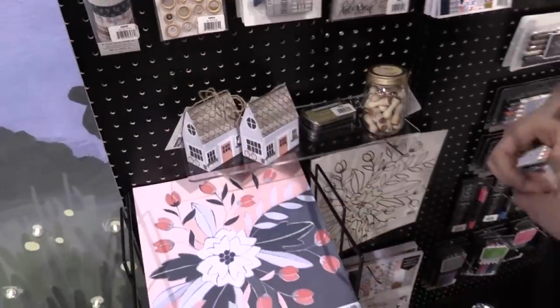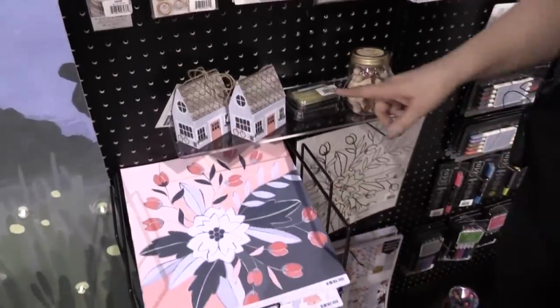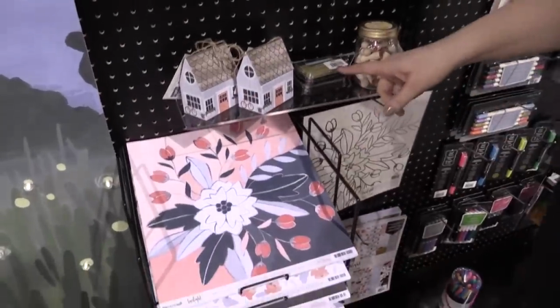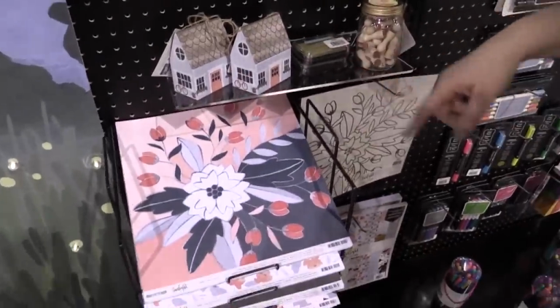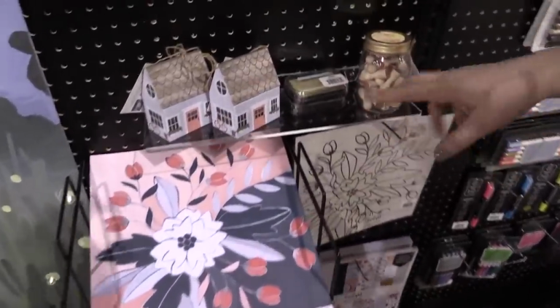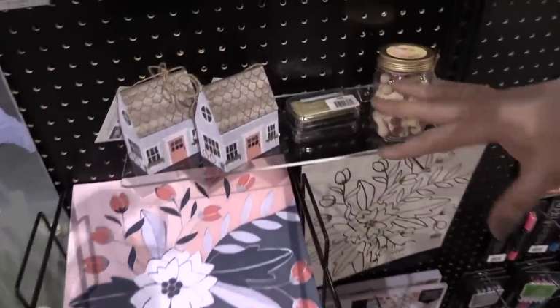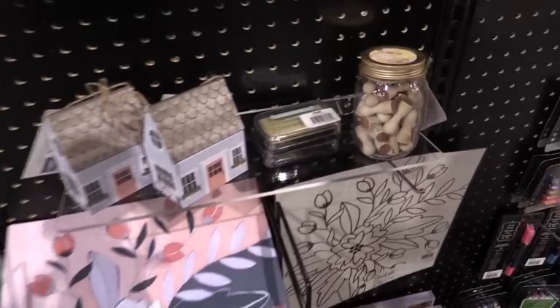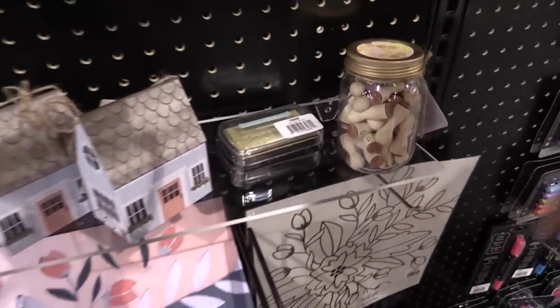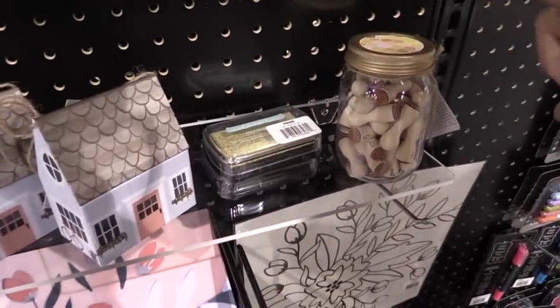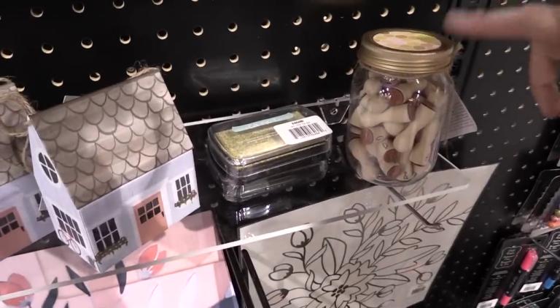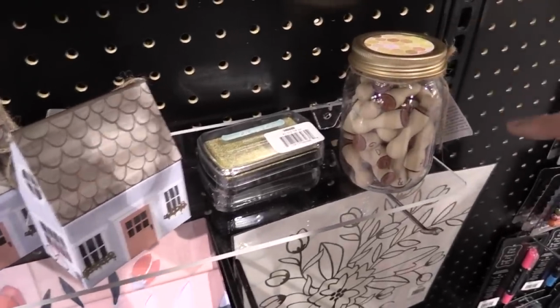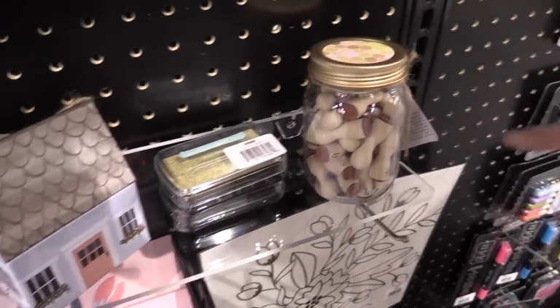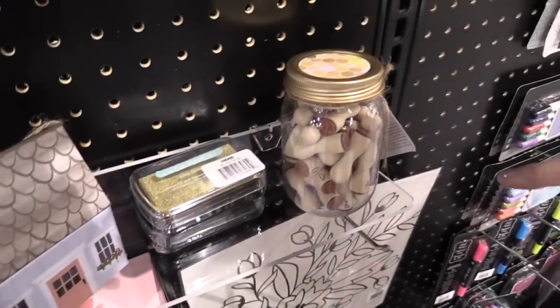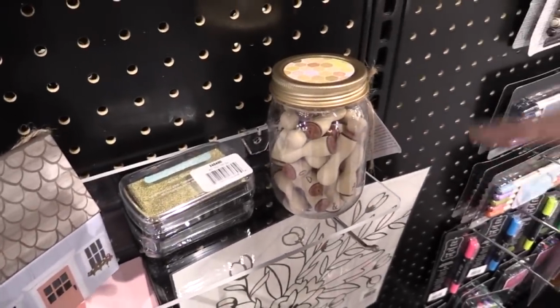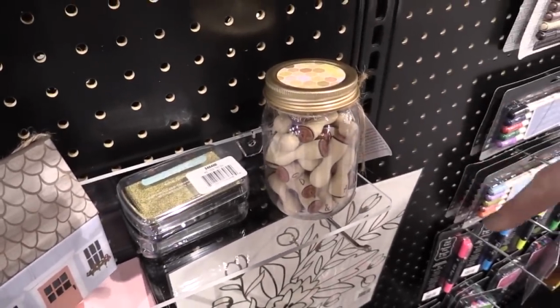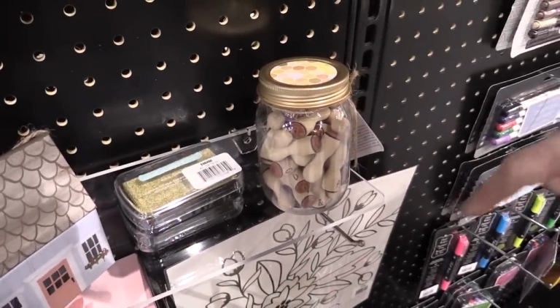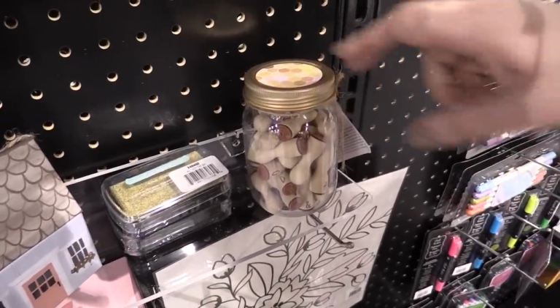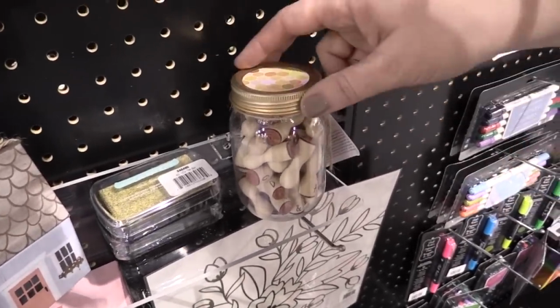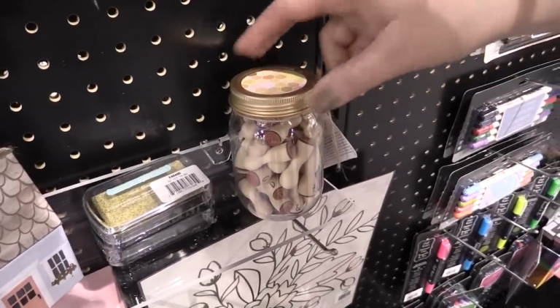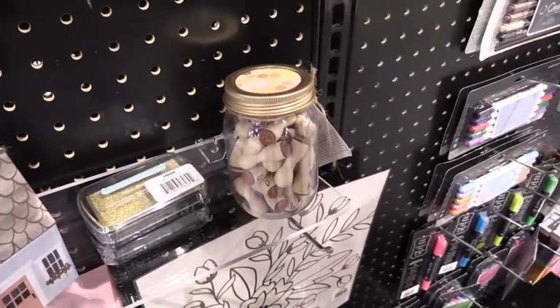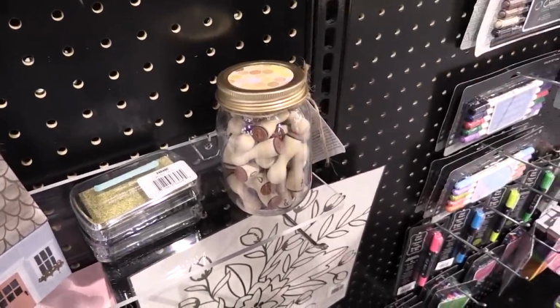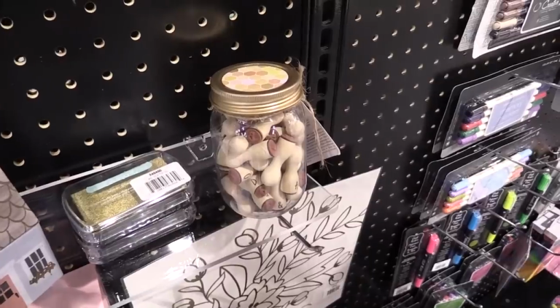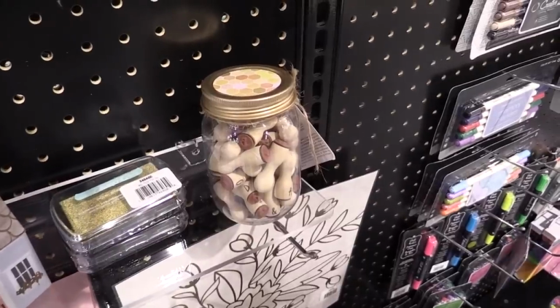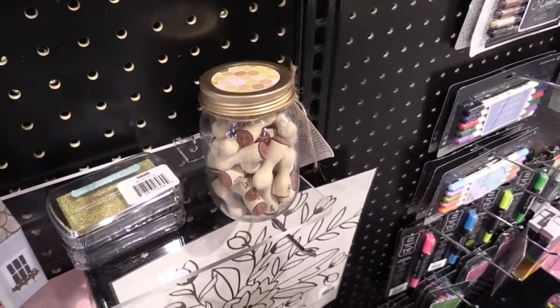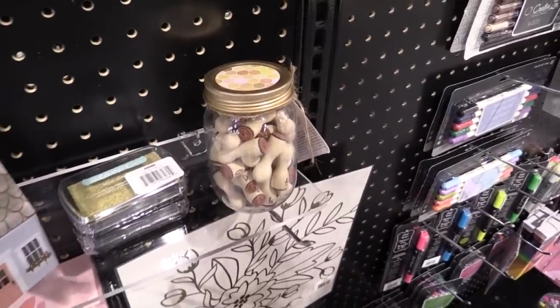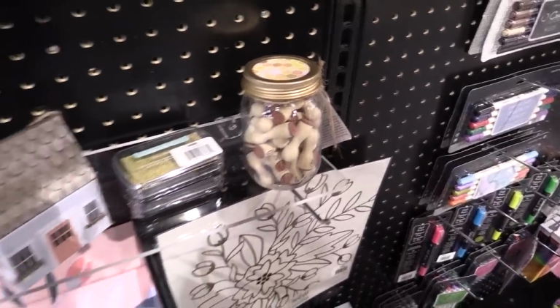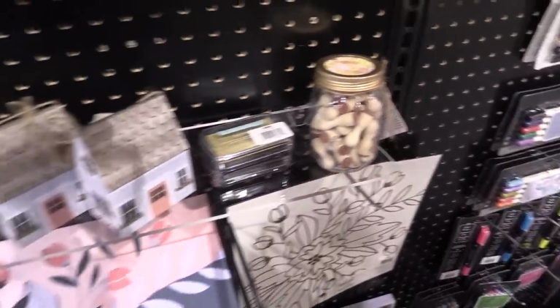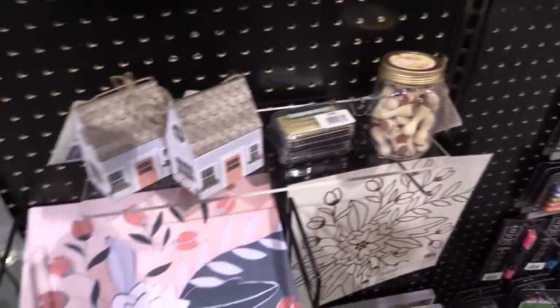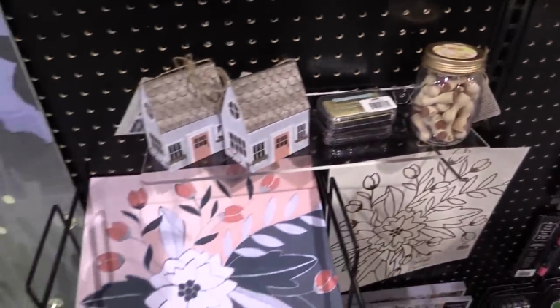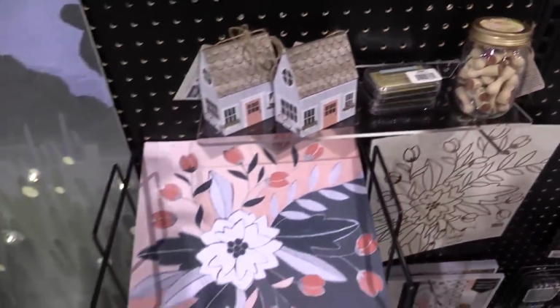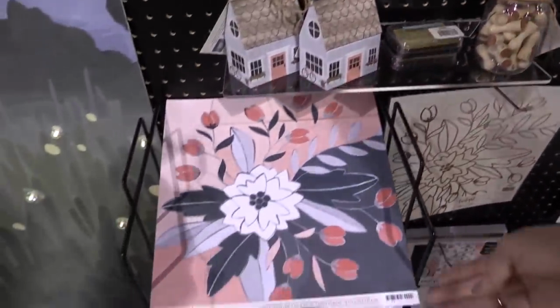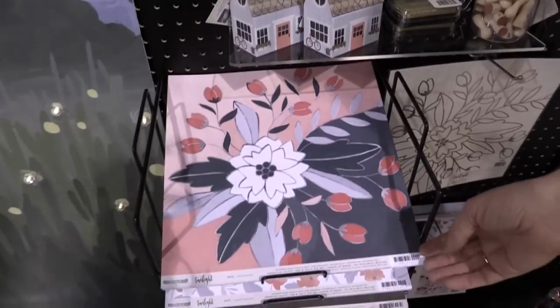We have a gold sparkly gold ink pad and our really popular alphabet stamps in the mason jar packaging. These have been super popular — they've sold out for us a whole bunch of times.